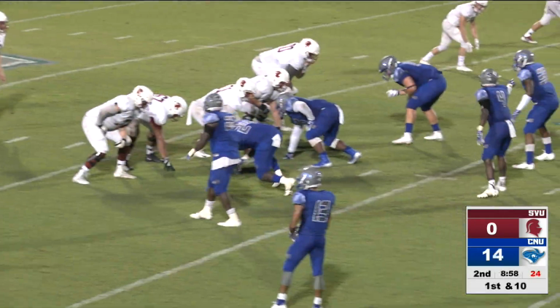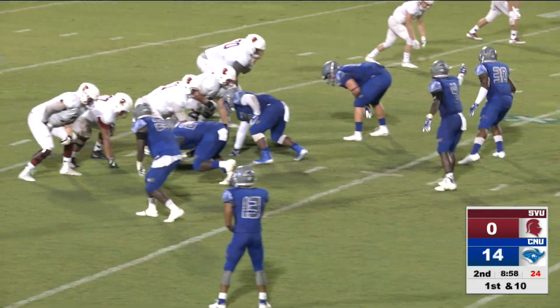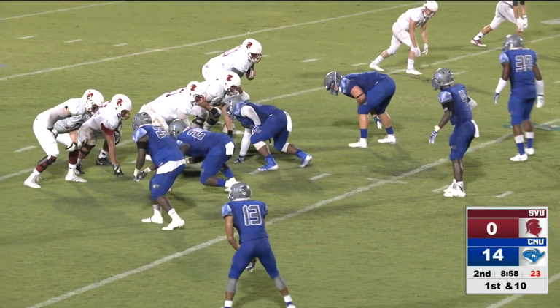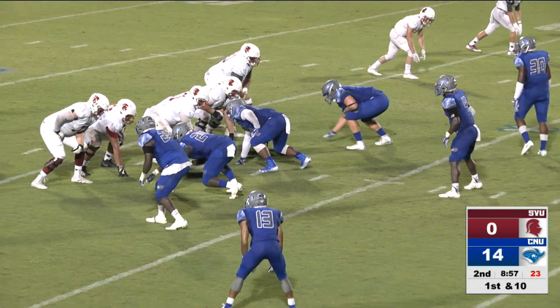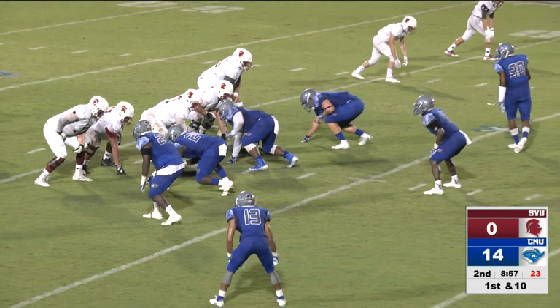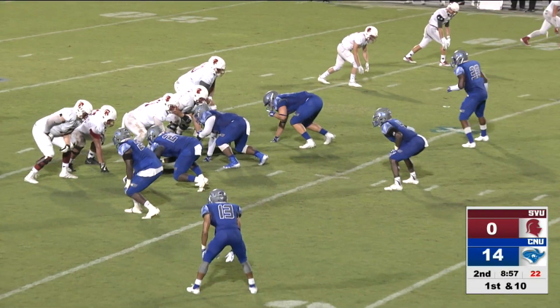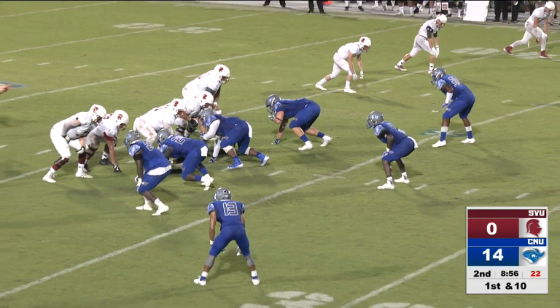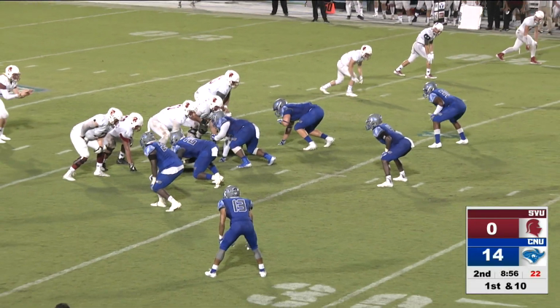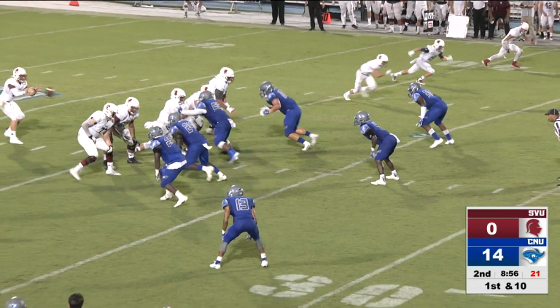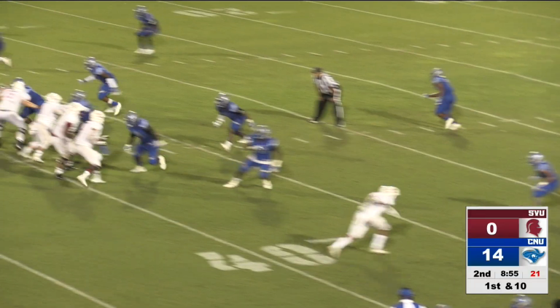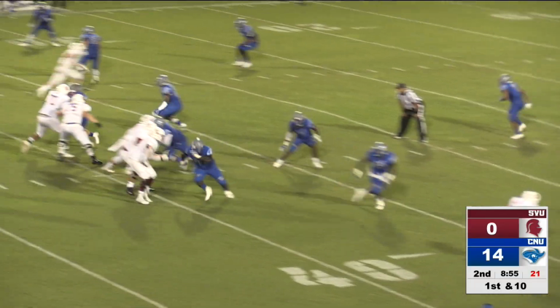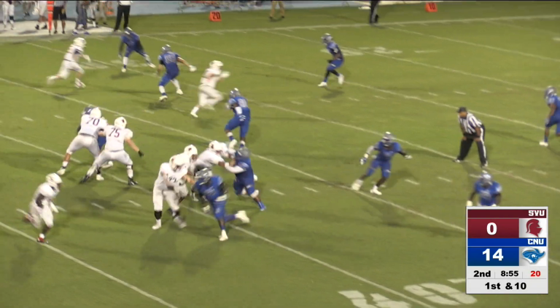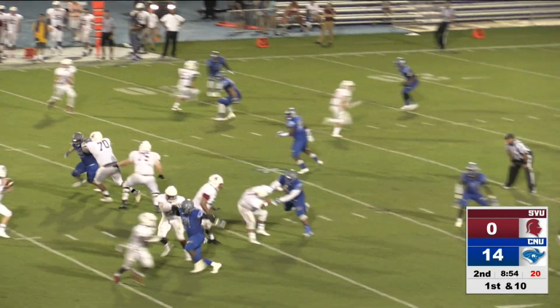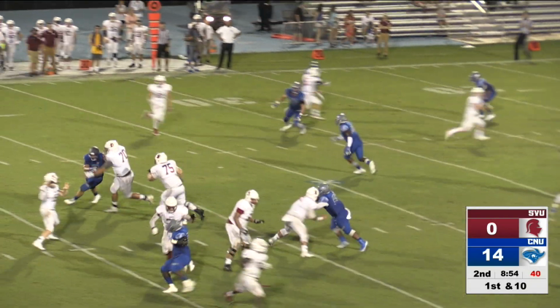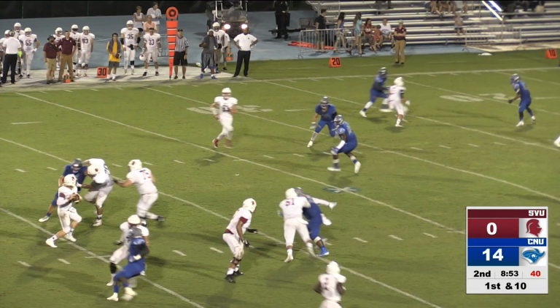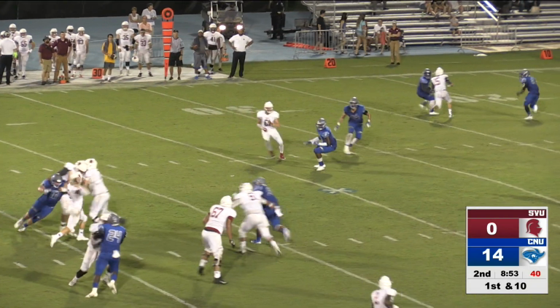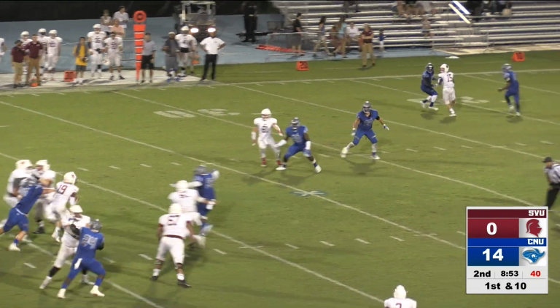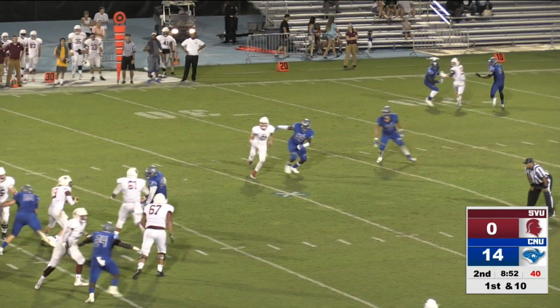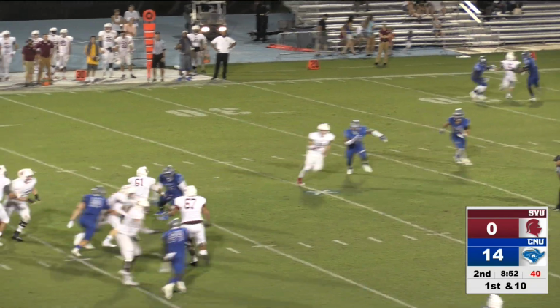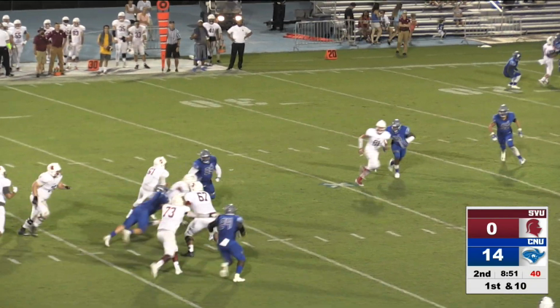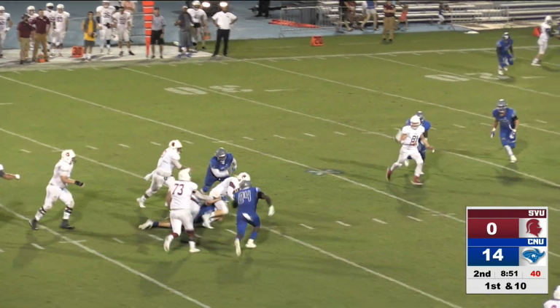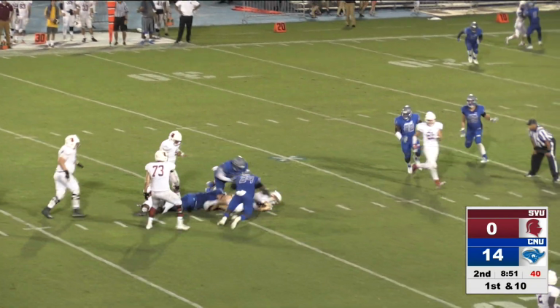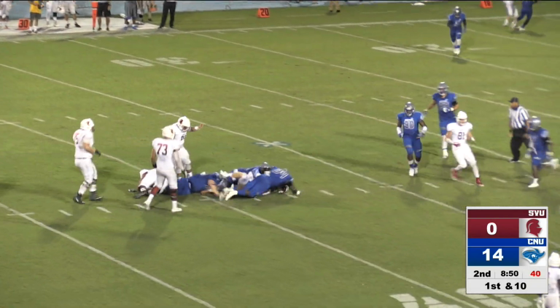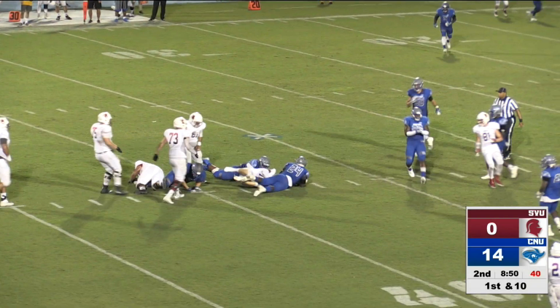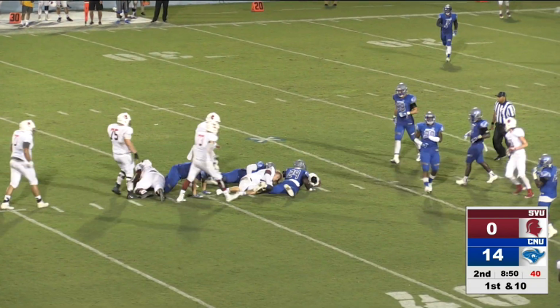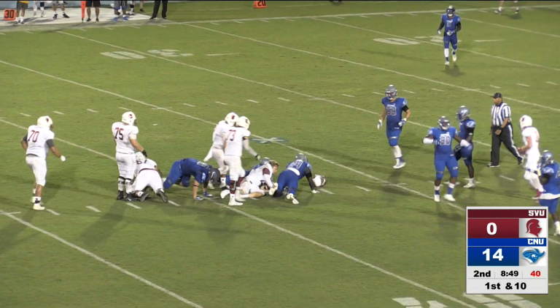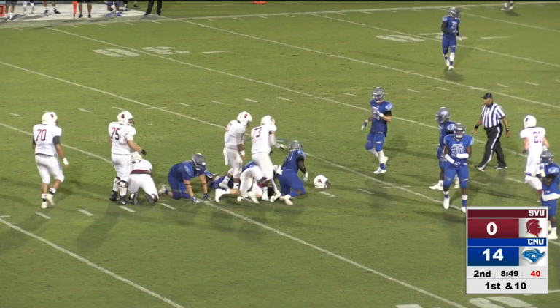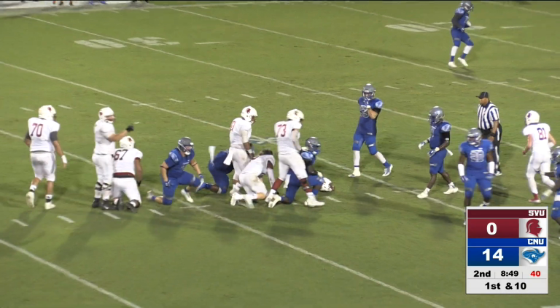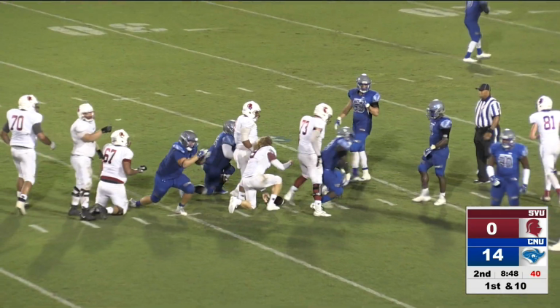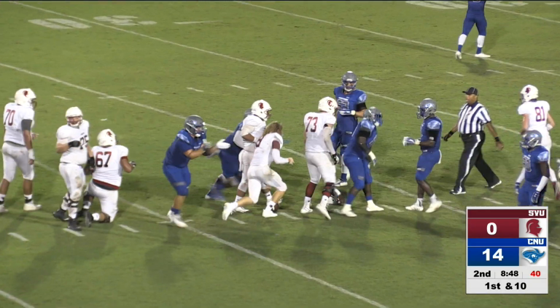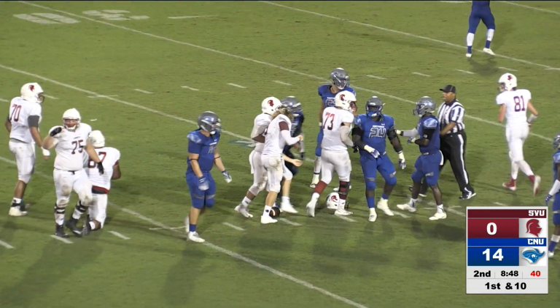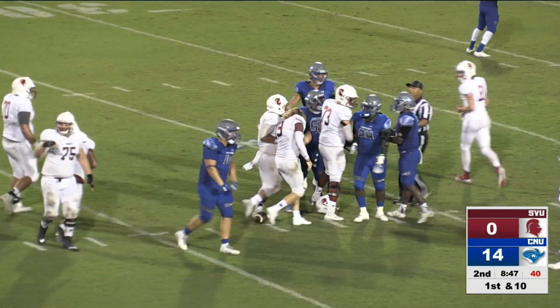Southern Virginia in CNU territory at the 38. Shotgun snap, Briggs looking to throw, pump fake, pump fake again — and he's hit, dropped from behind as he crosses the 40. Helmet comes off.